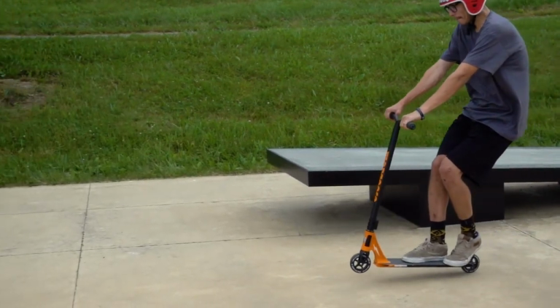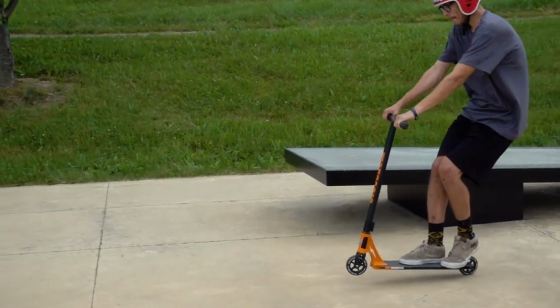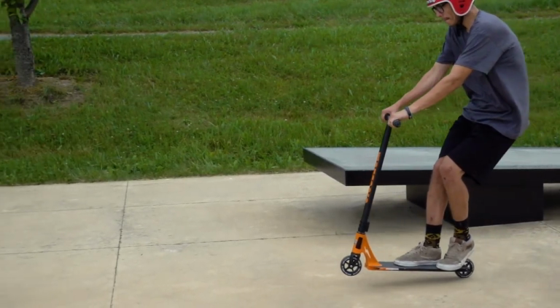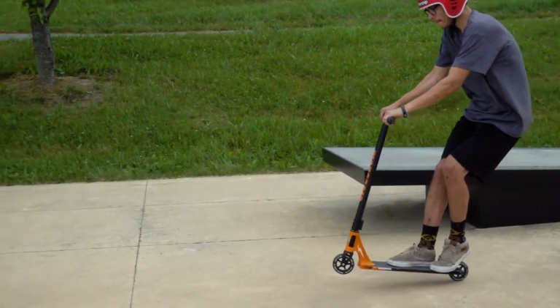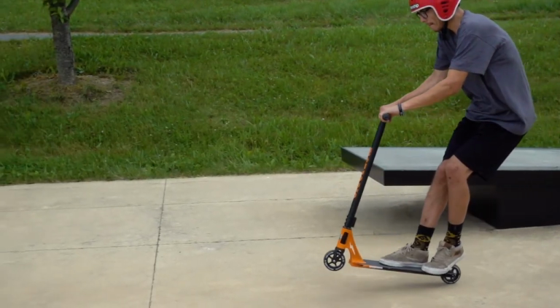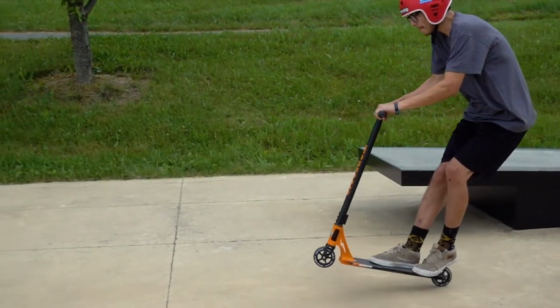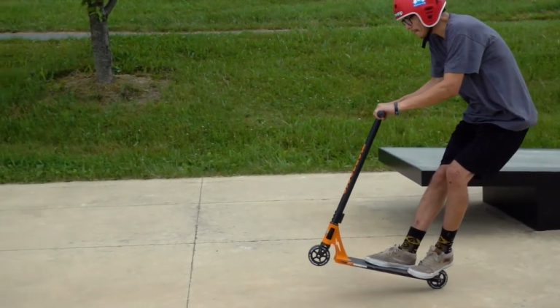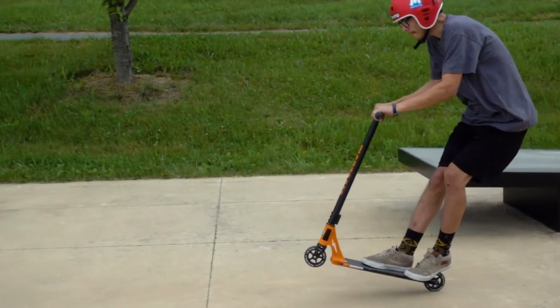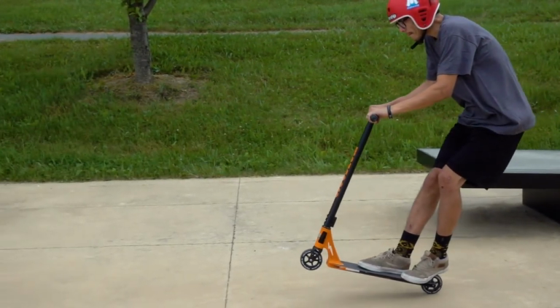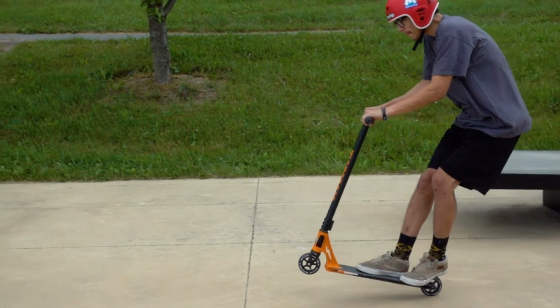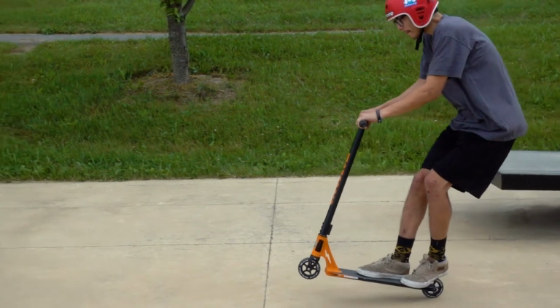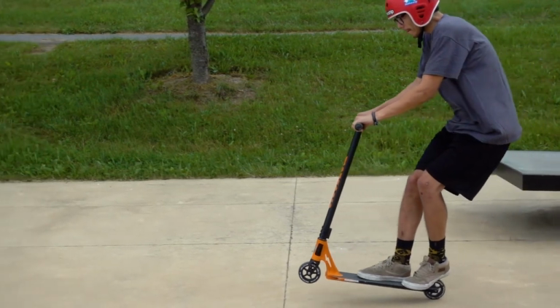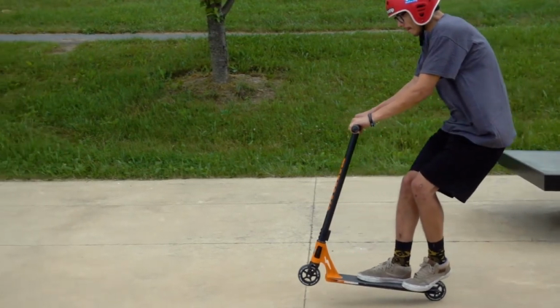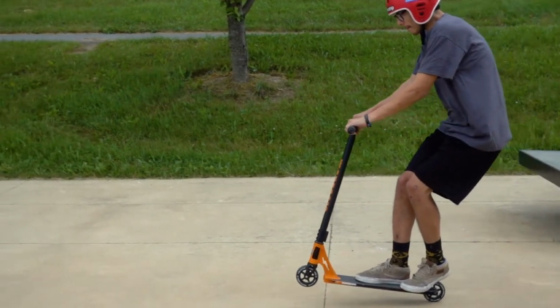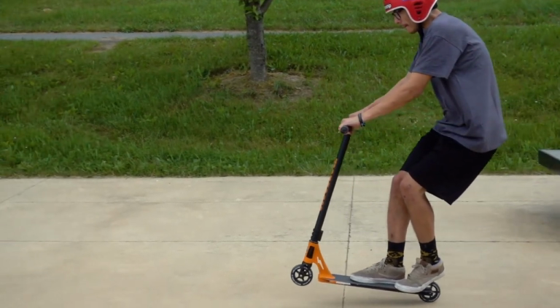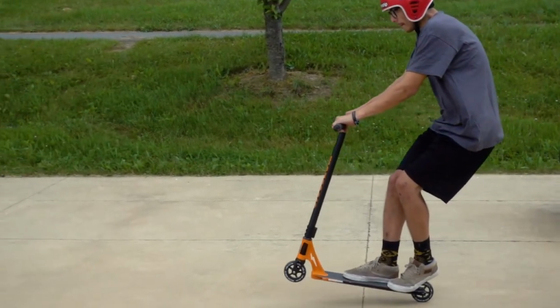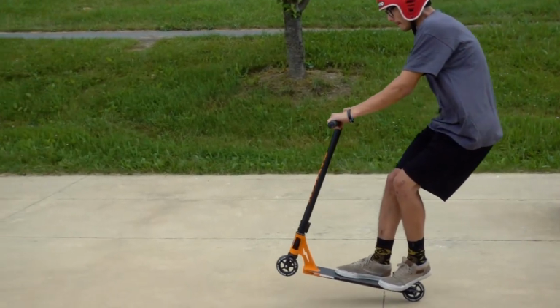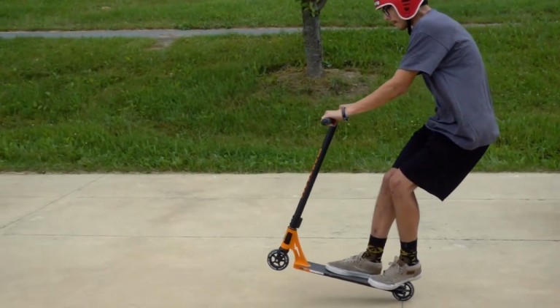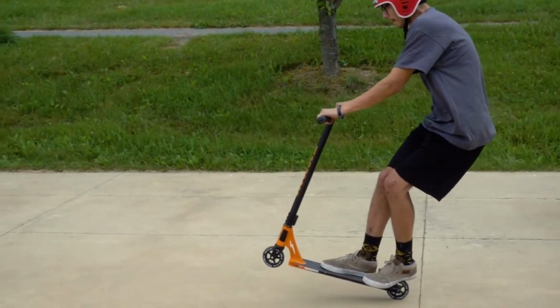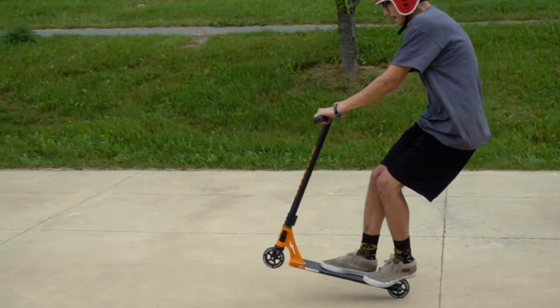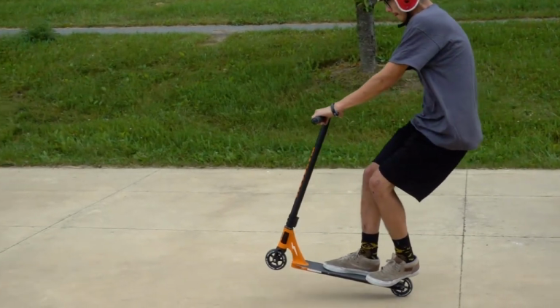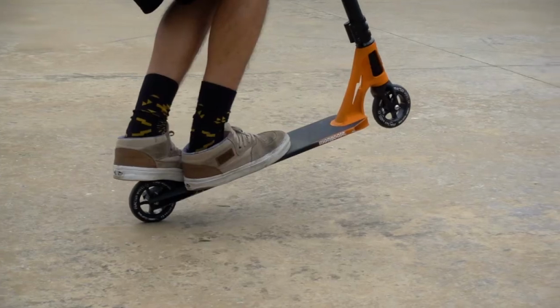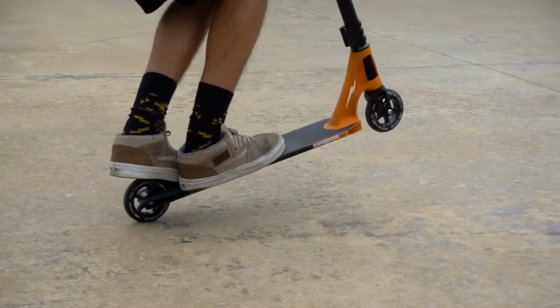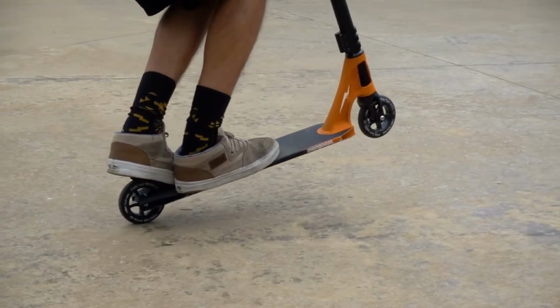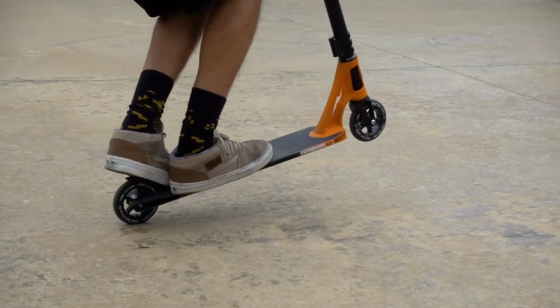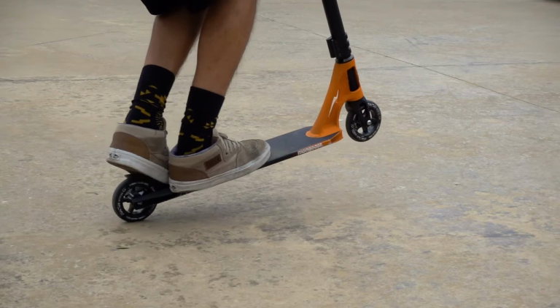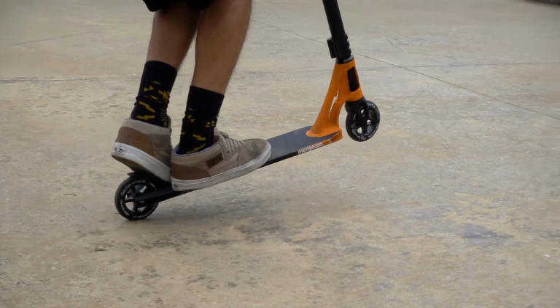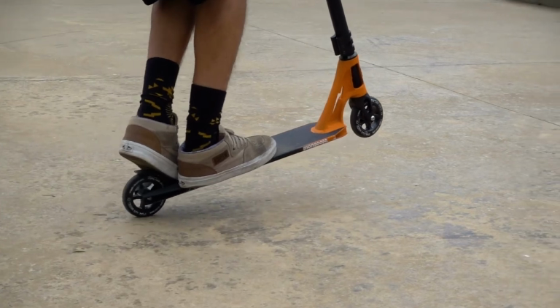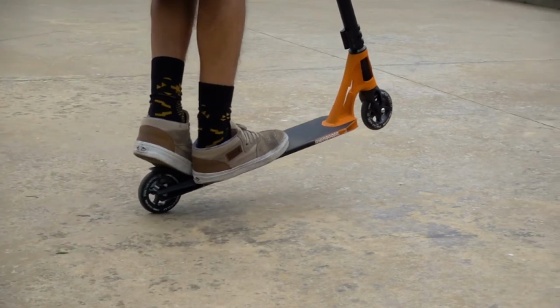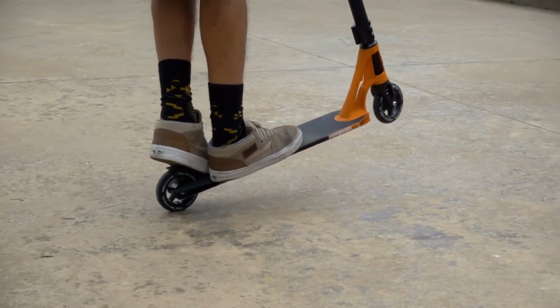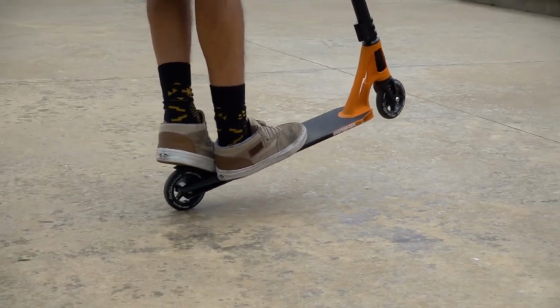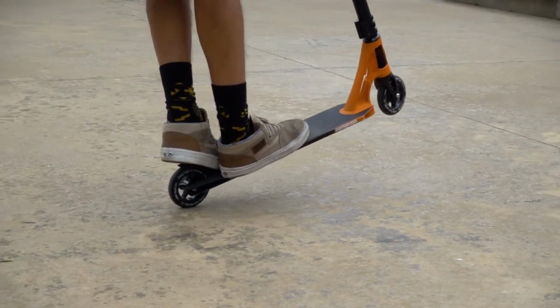Once you're in a manual, bend your knees to maintain your balance. If your front end comes up too high, lean forward and hit your brakes. If your front end starts to drop, put your weight over the back wheel.